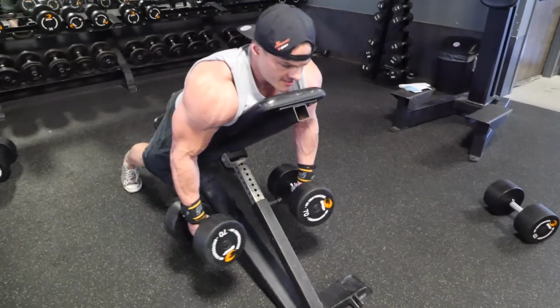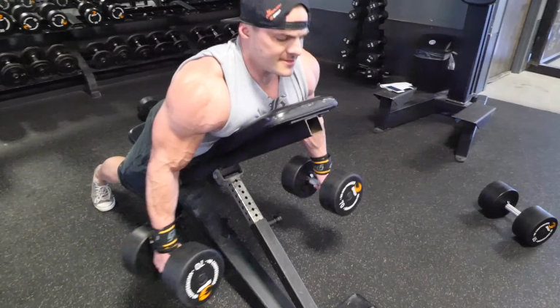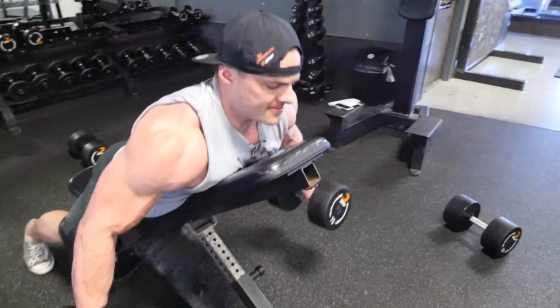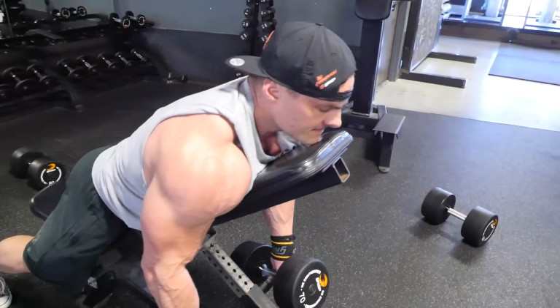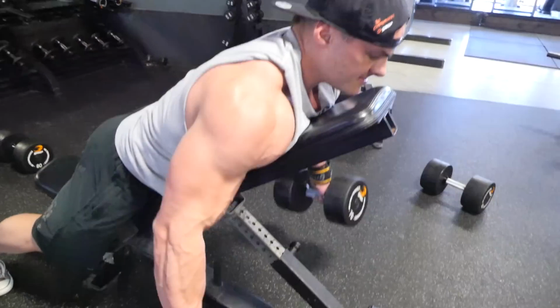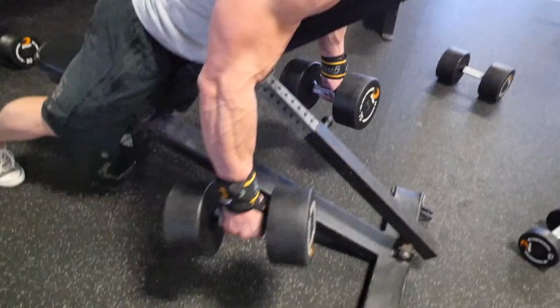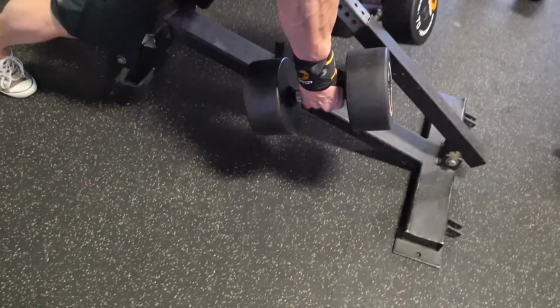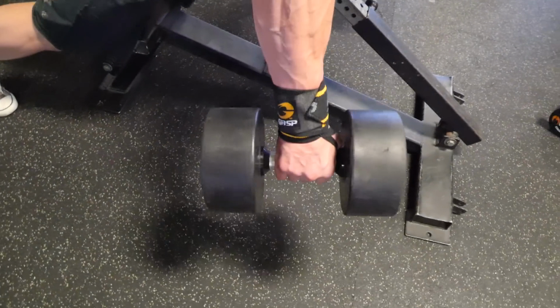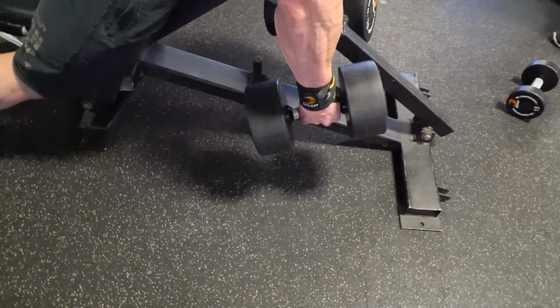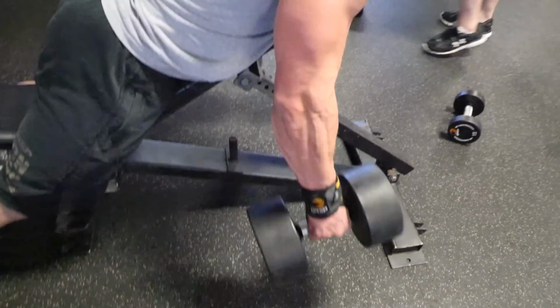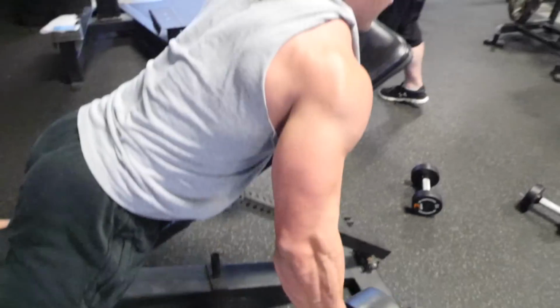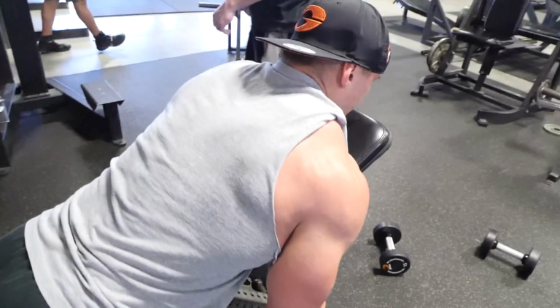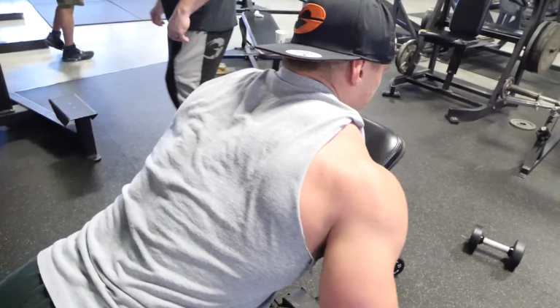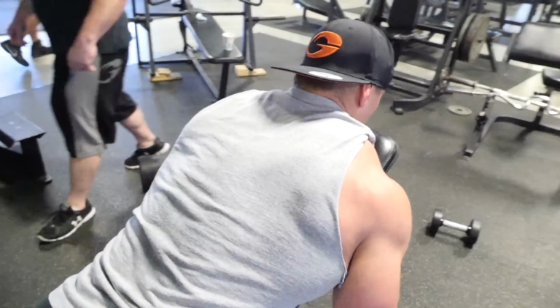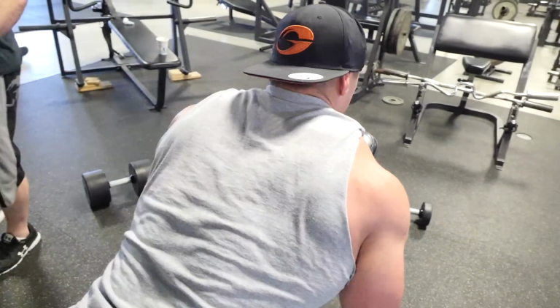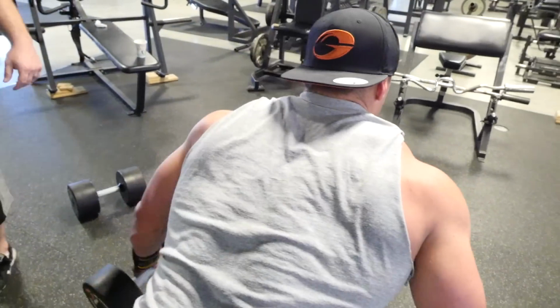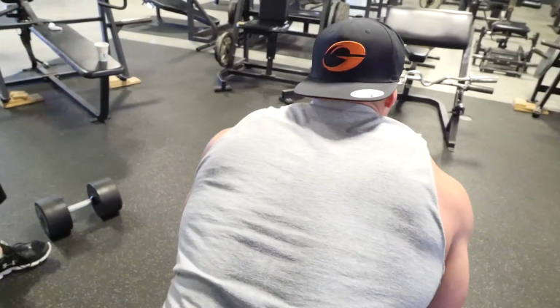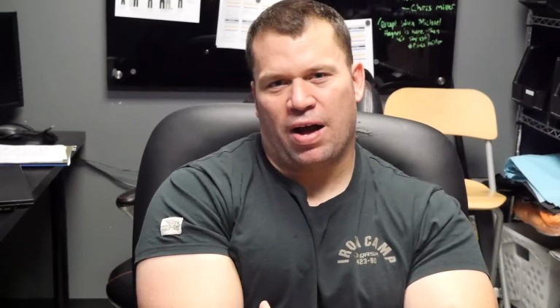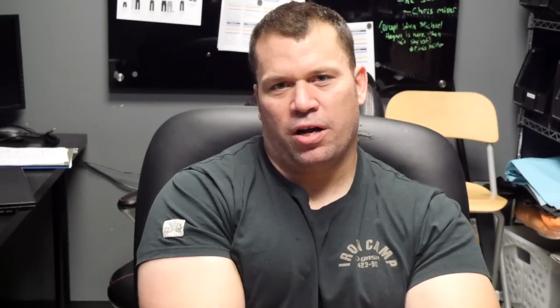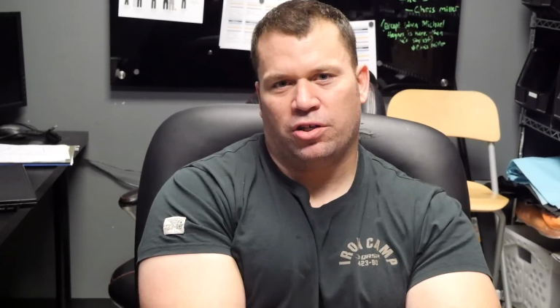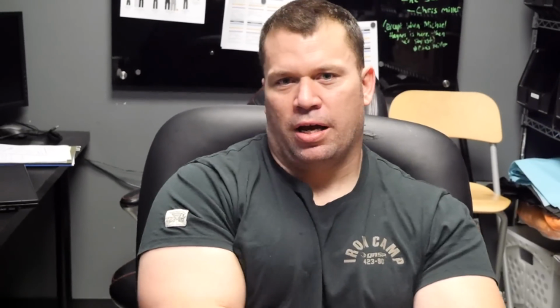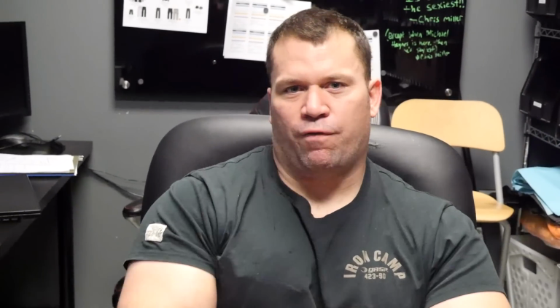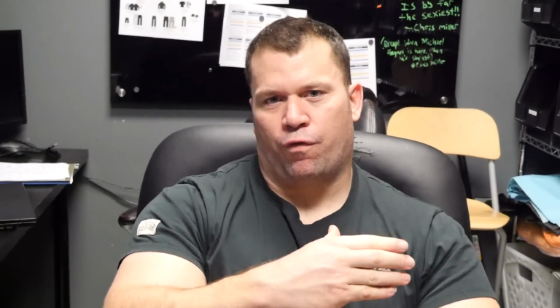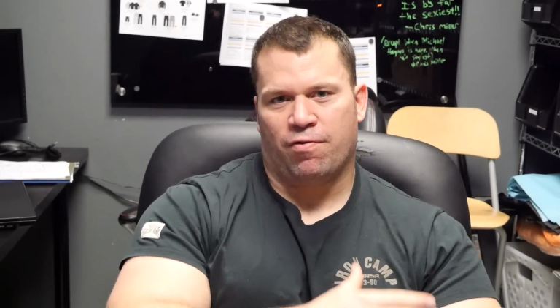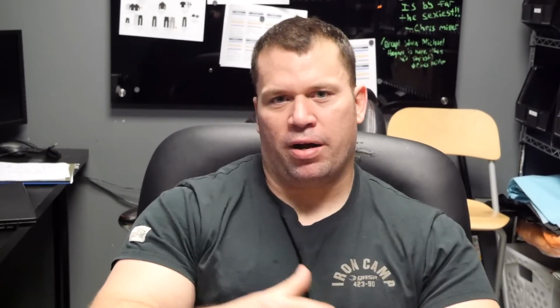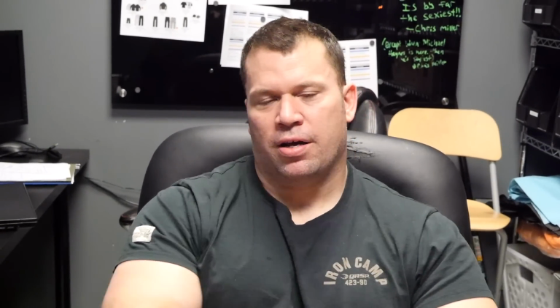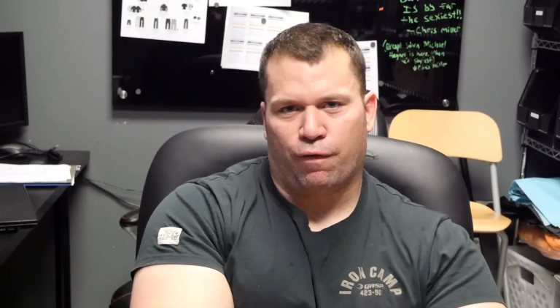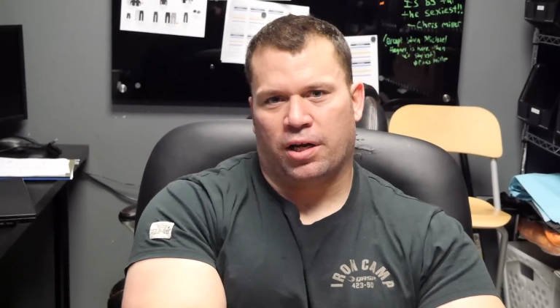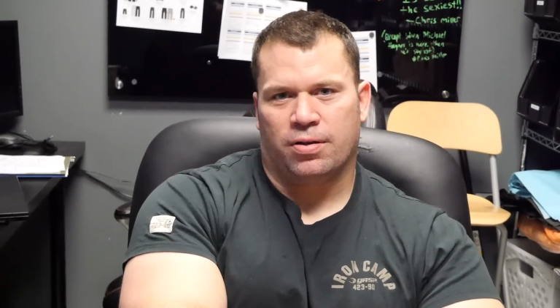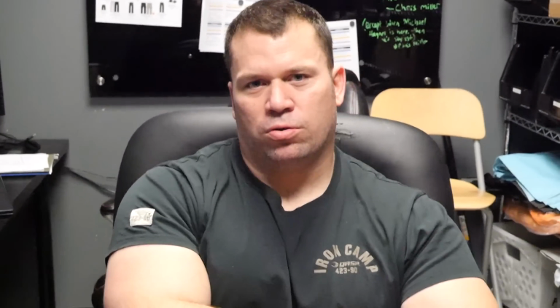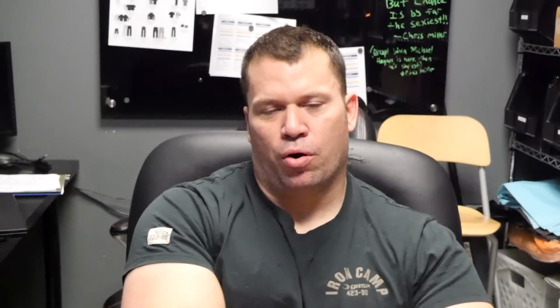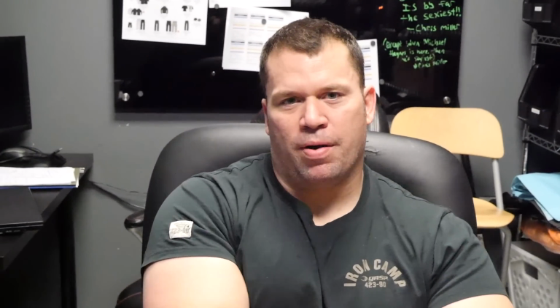We went as many reps as he could until it broke down, in that 20 to 30 inch range, with 45-second breaks. We did that for four sets using the old school Boyer Coe method.